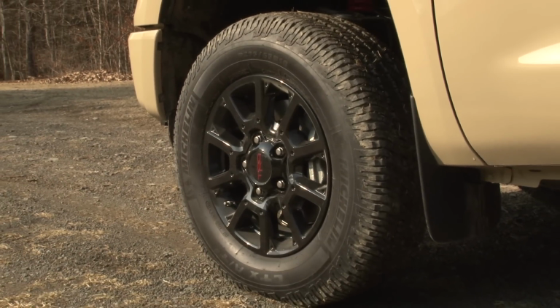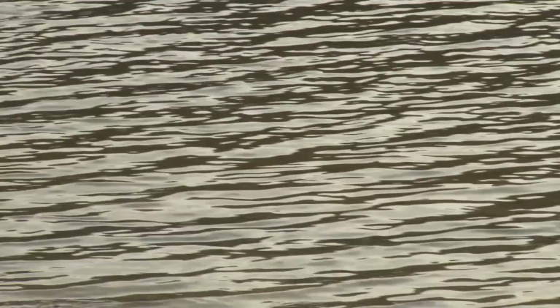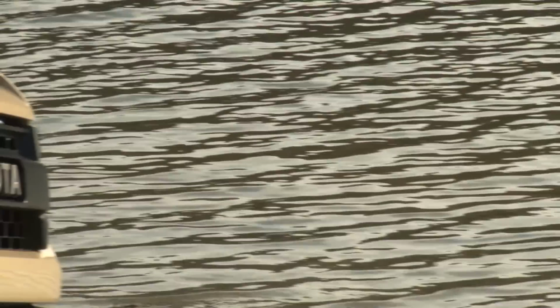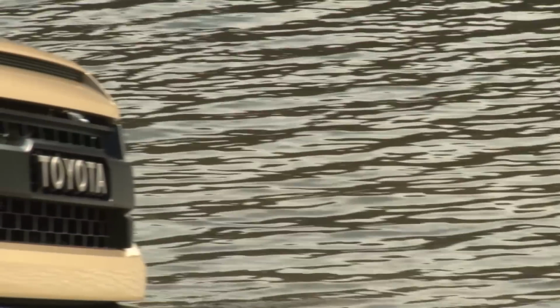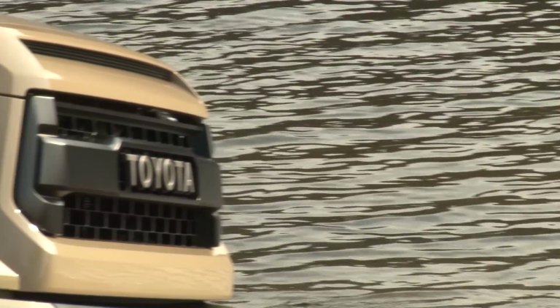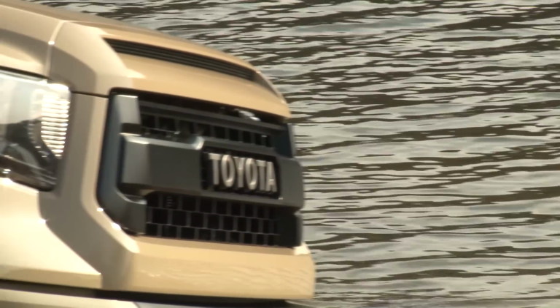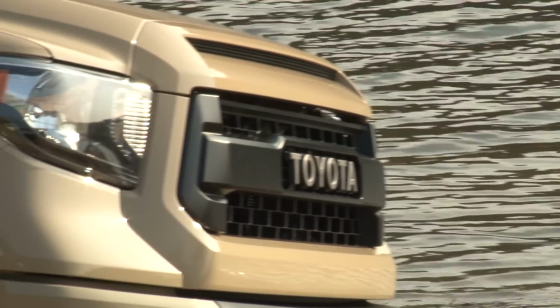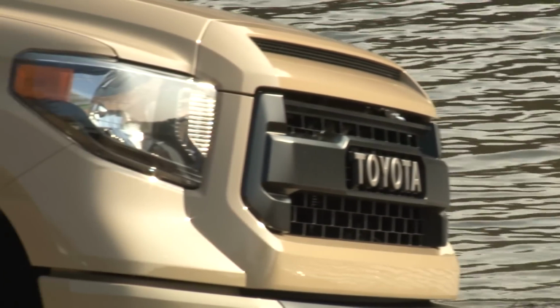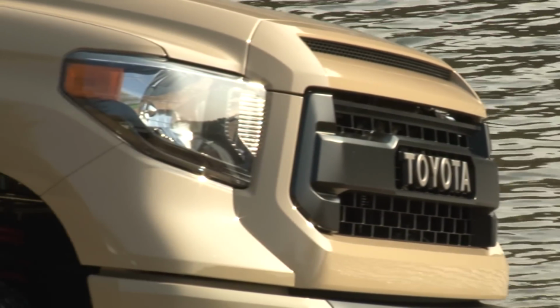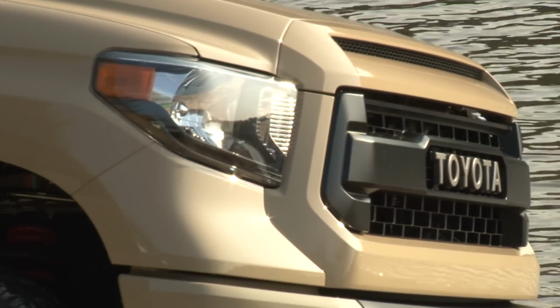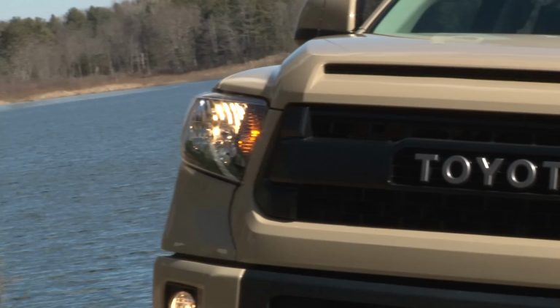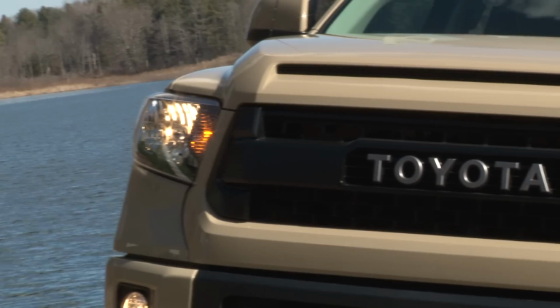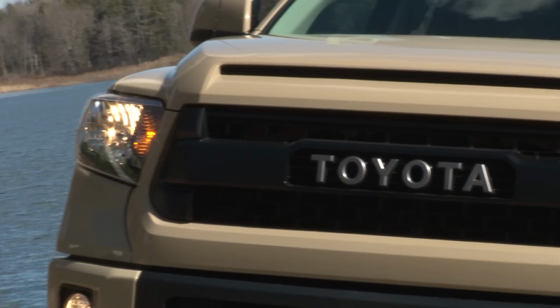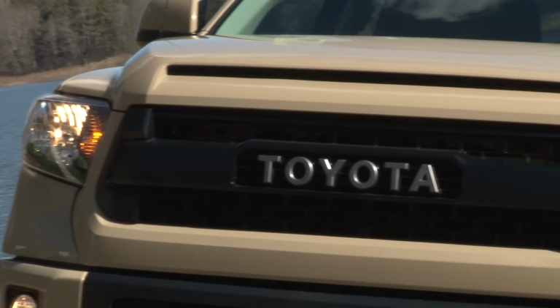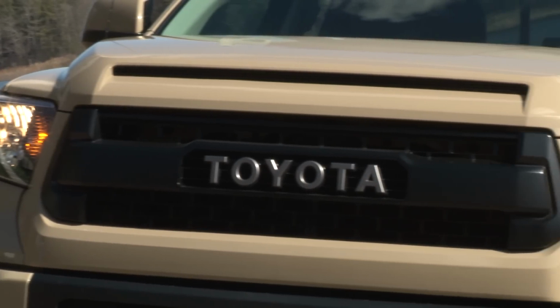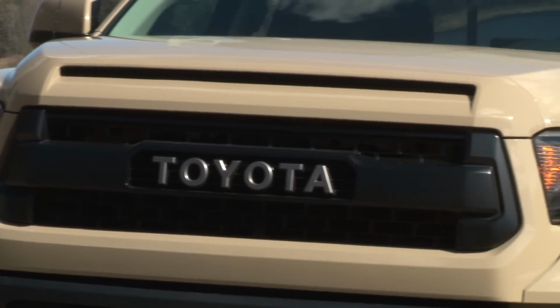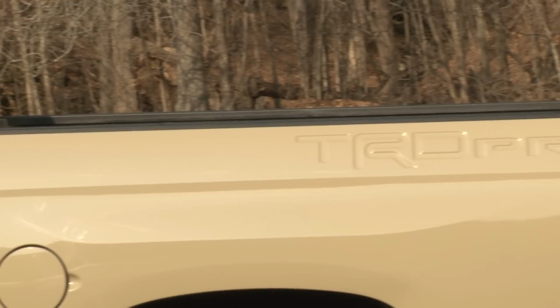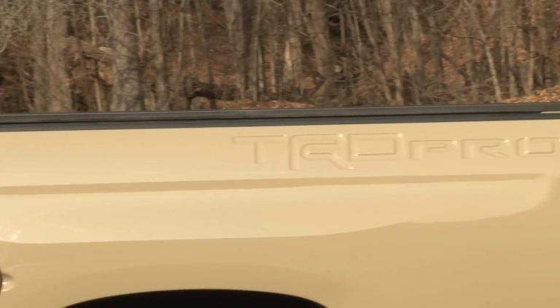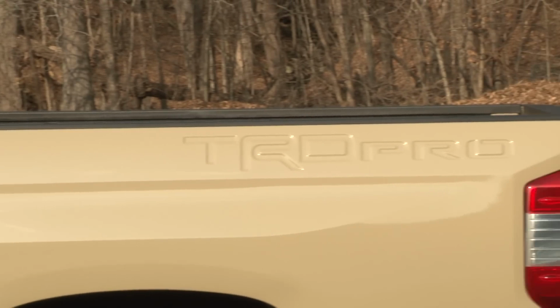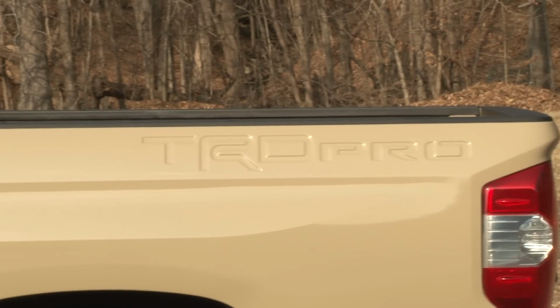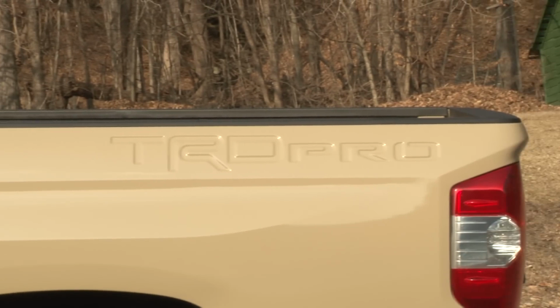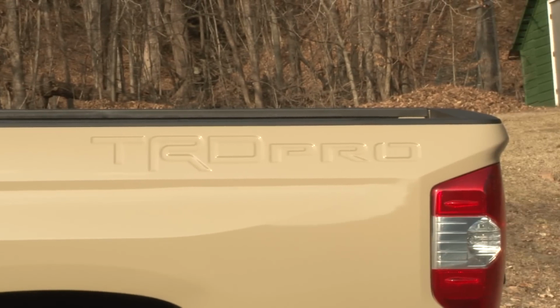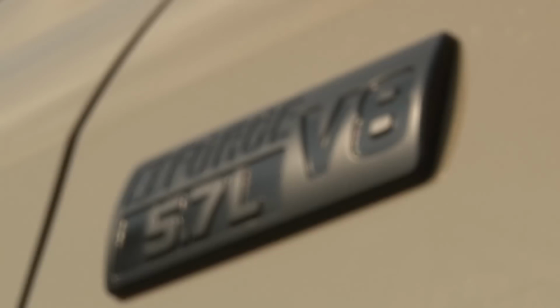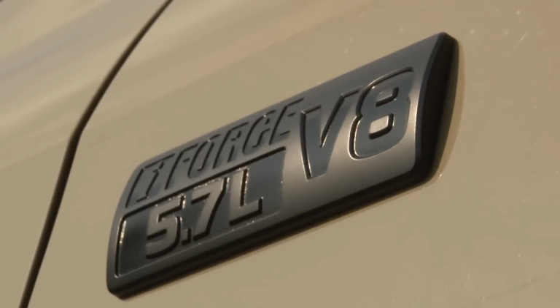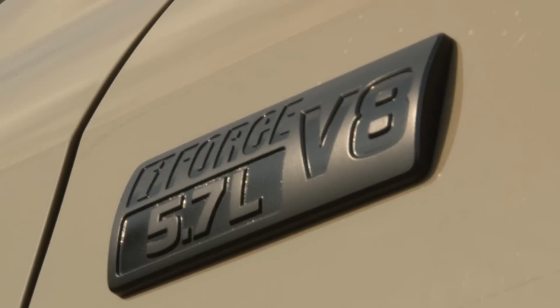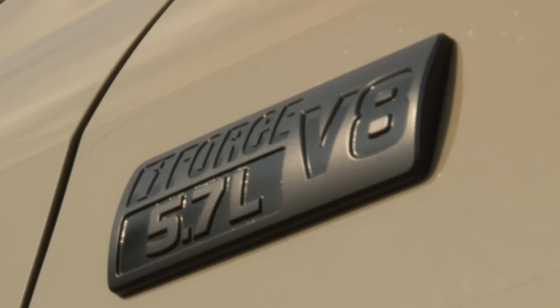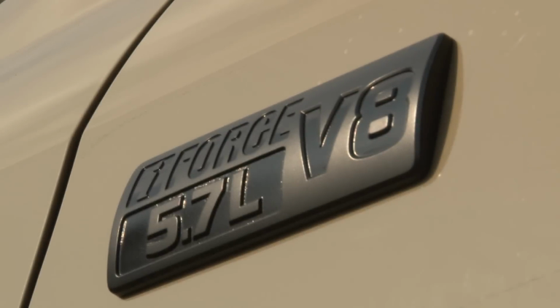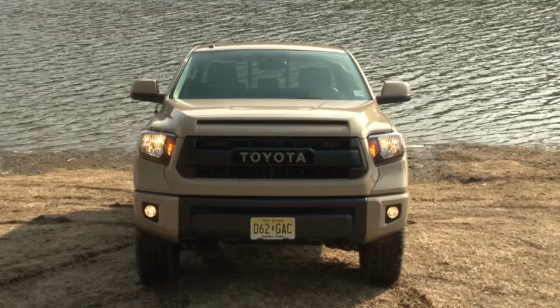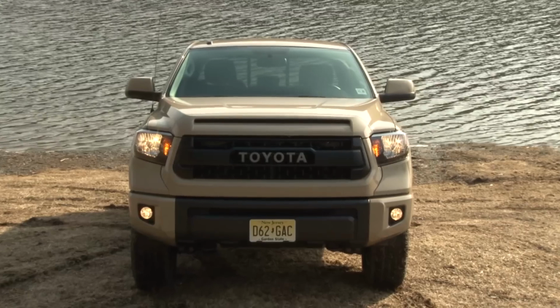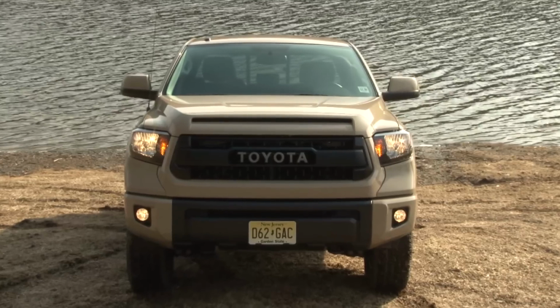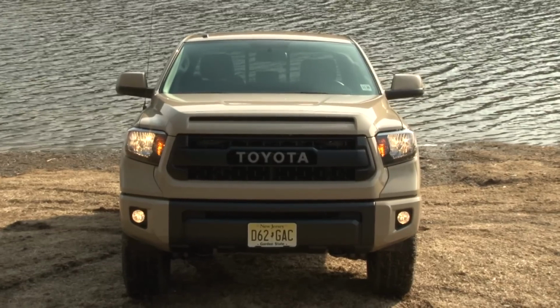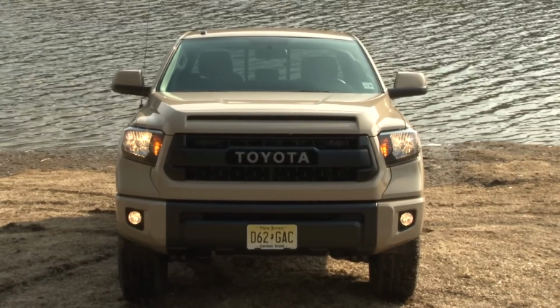For the aesthetic, the TRD Pro wears a throwback Toyota grille, special bed panel stamping, matte black badges, and black headlight bezels.